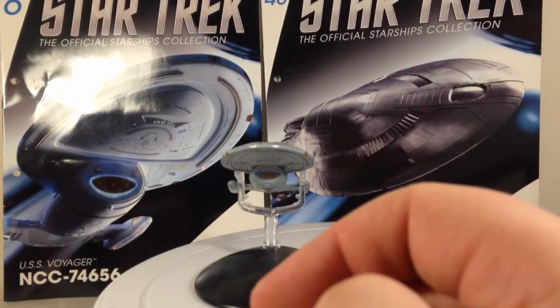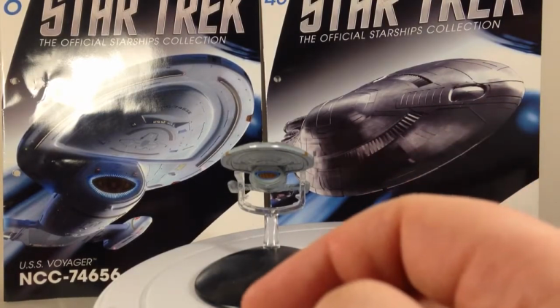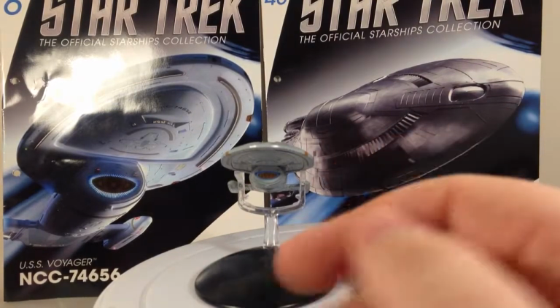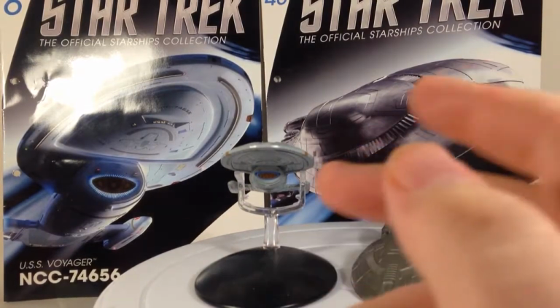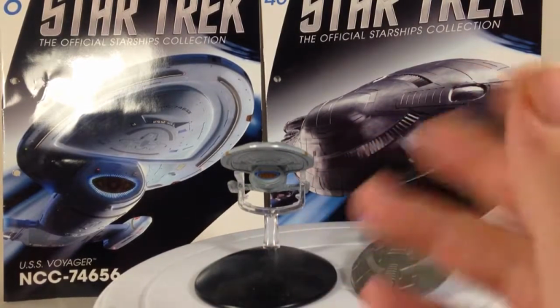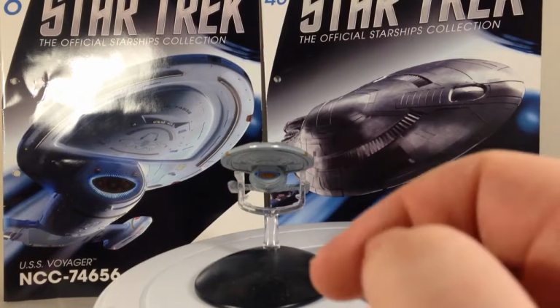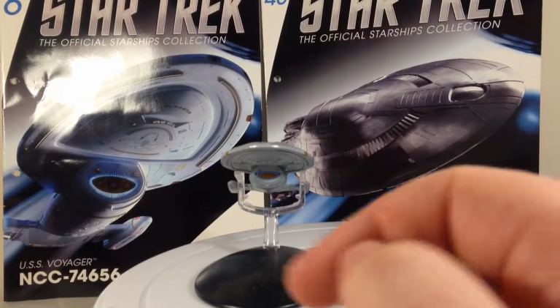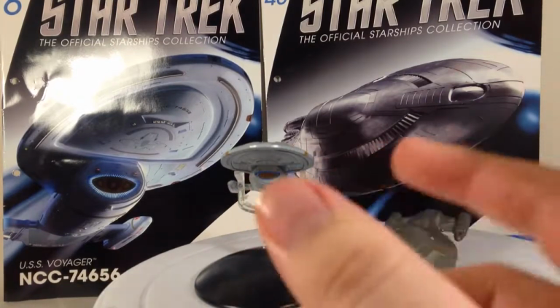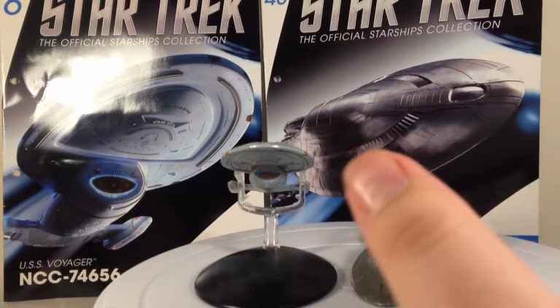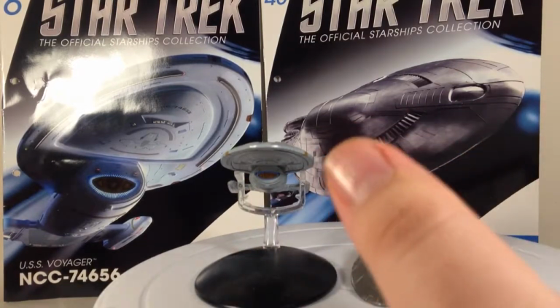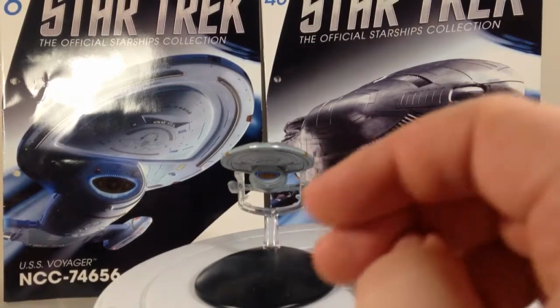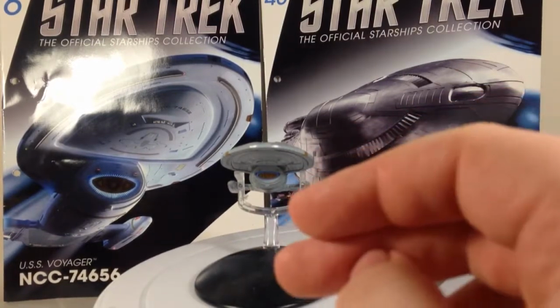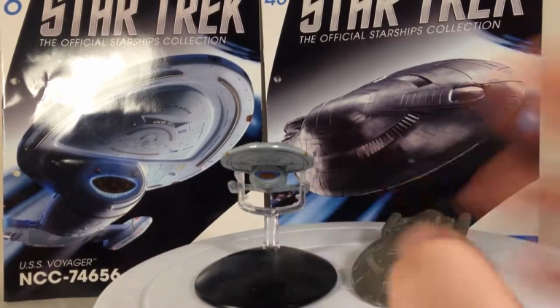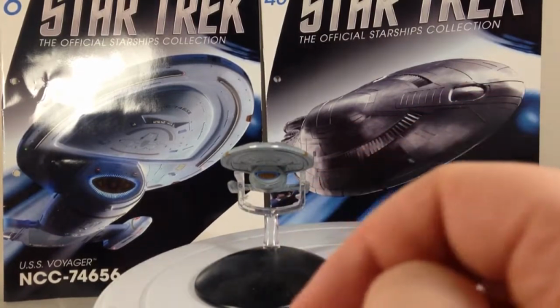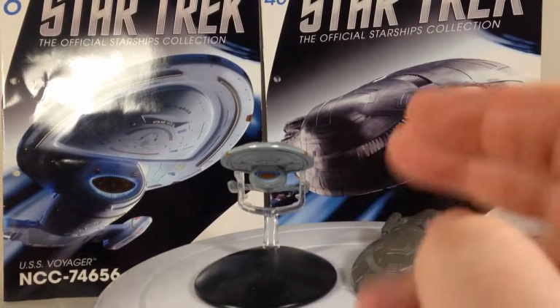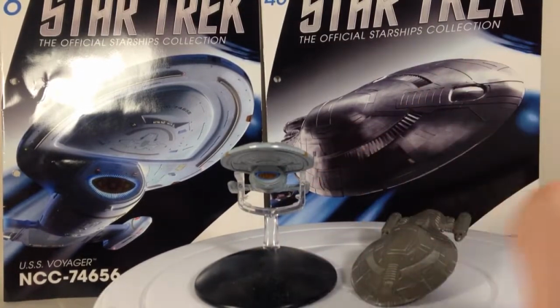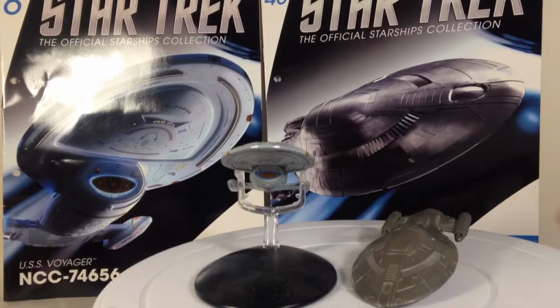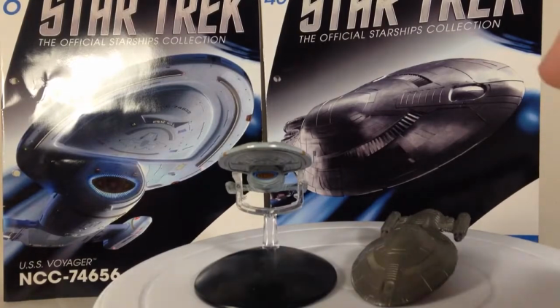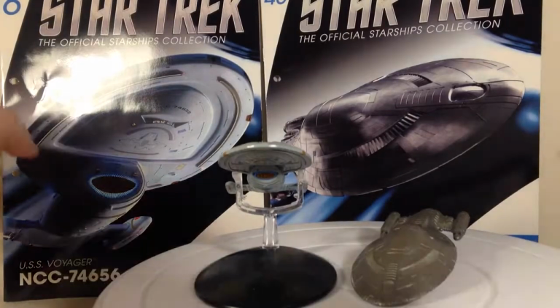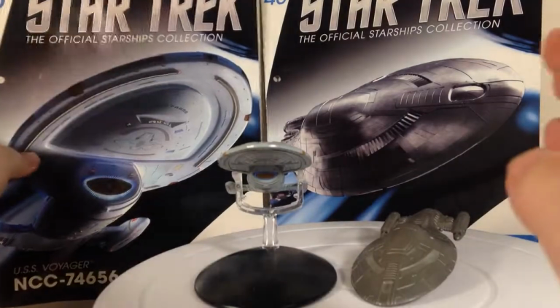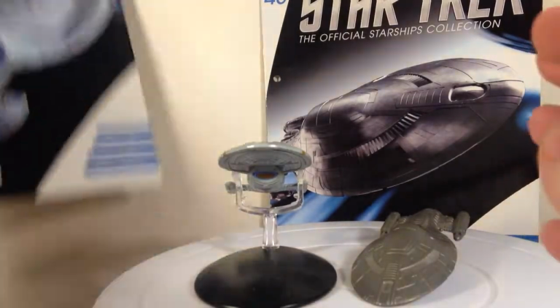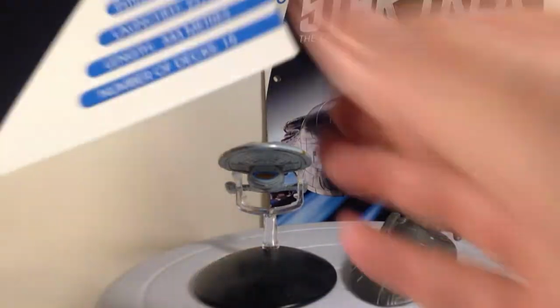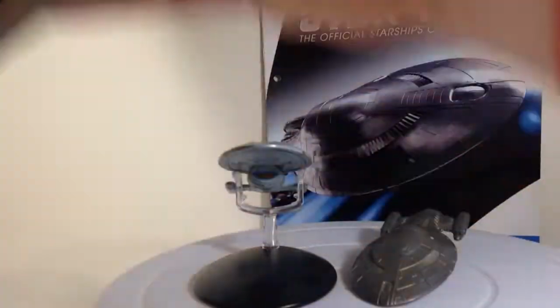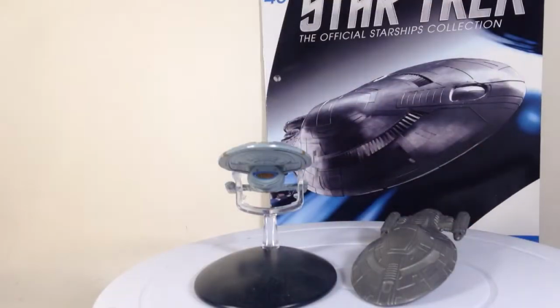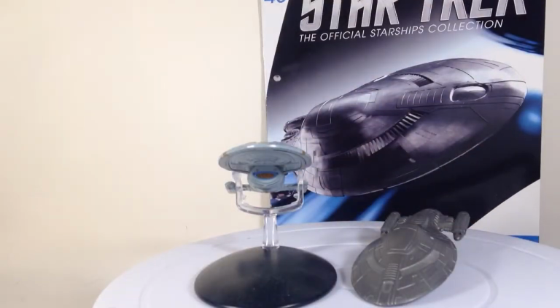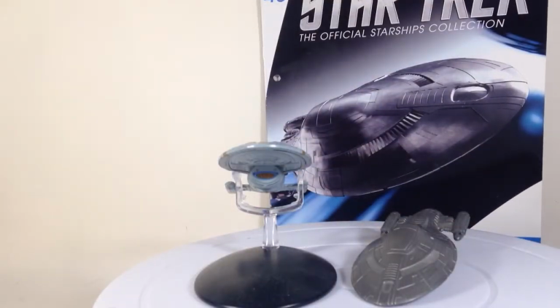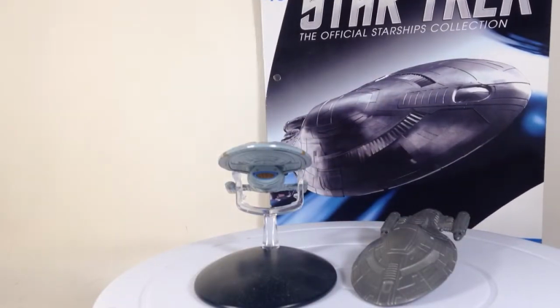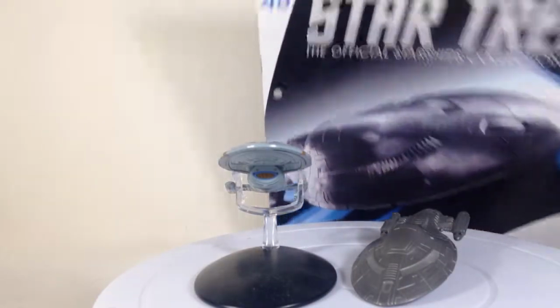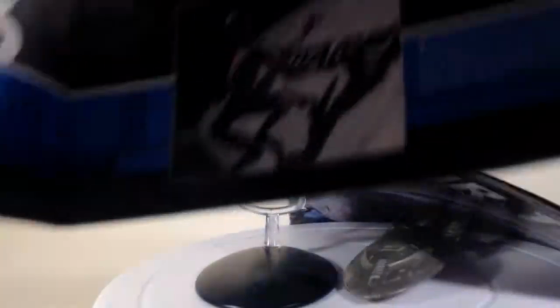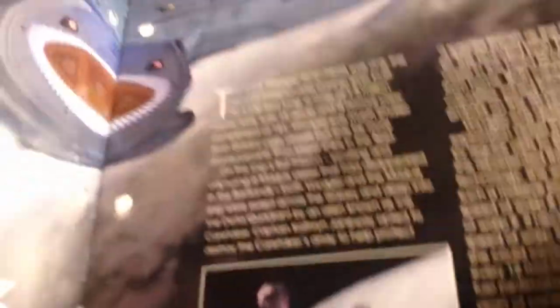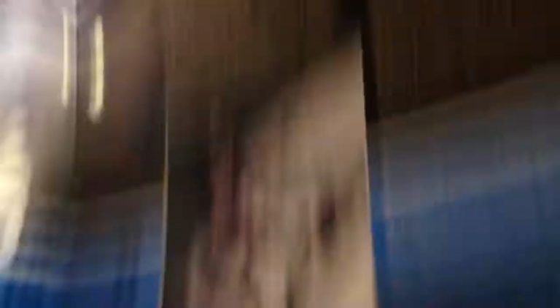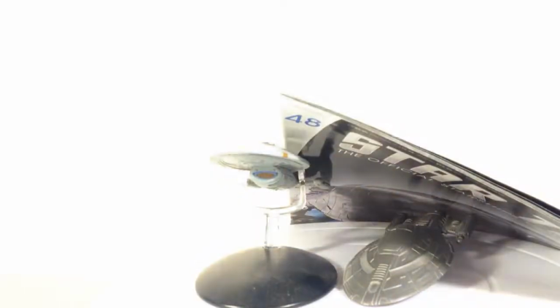This is one of my other favourite ships — I even actually have a model I built of it. The magazines are basically the same as all the others; there's basically information about the ship itself.